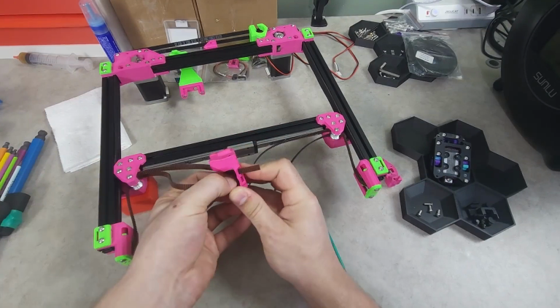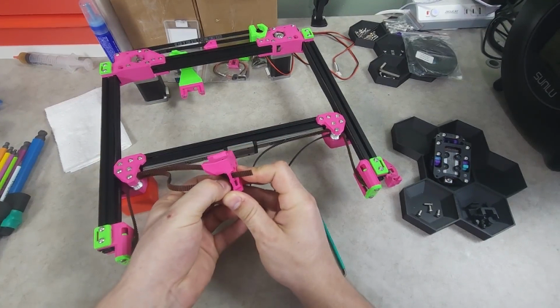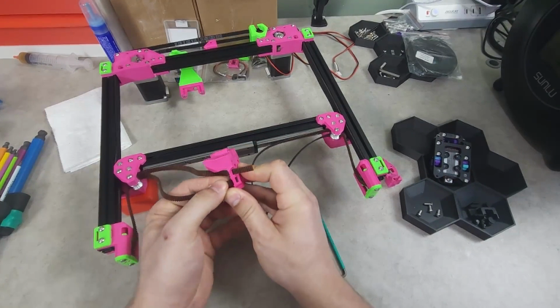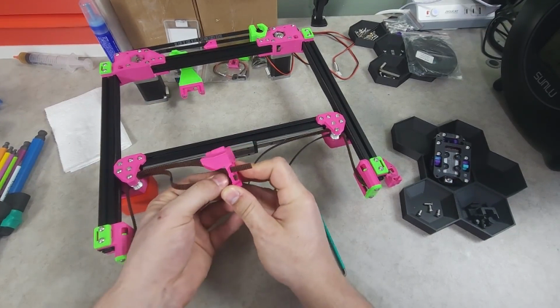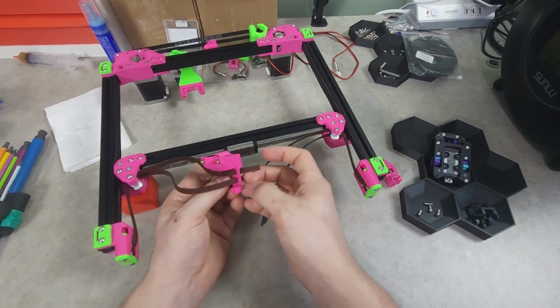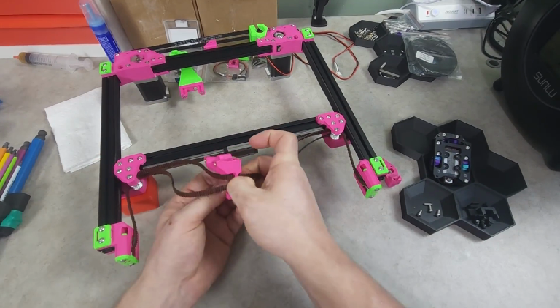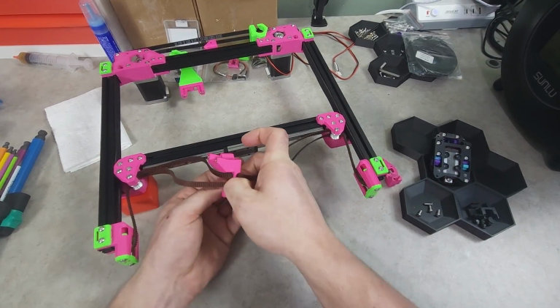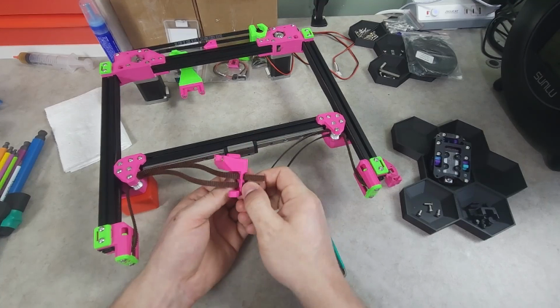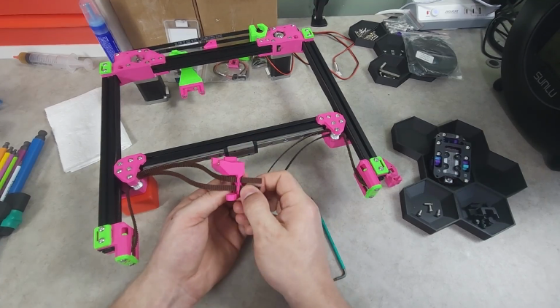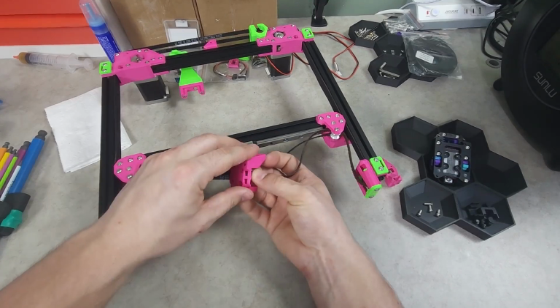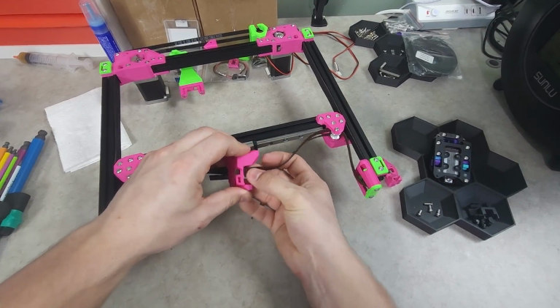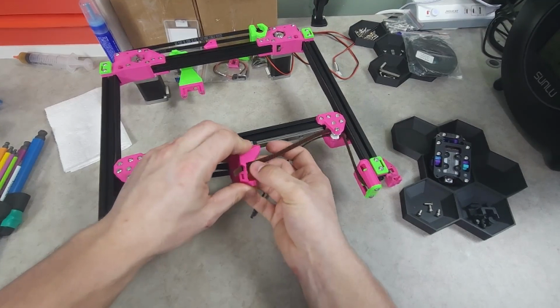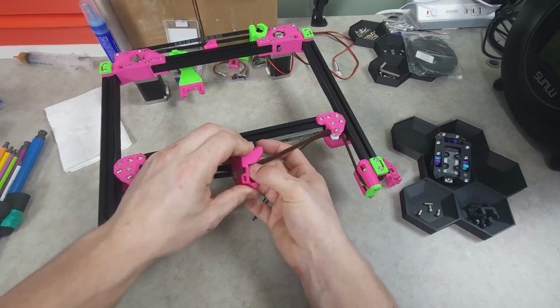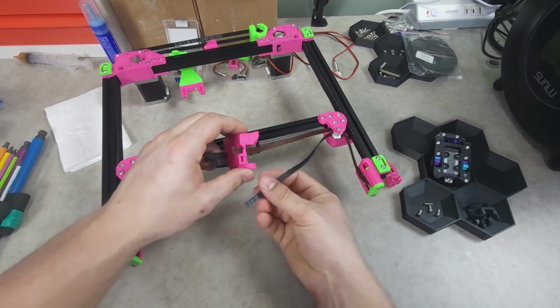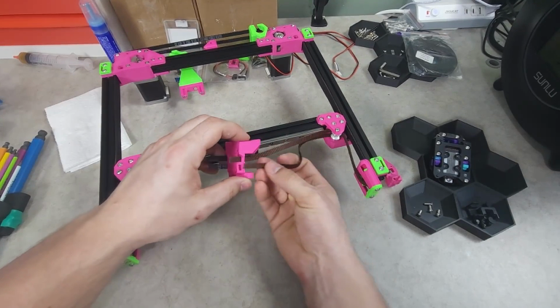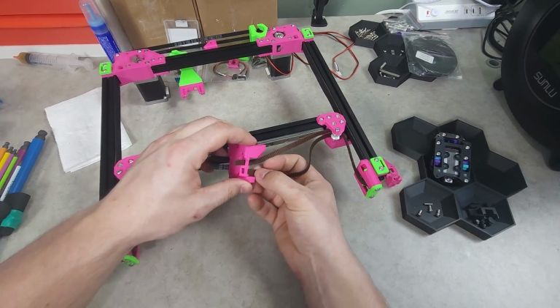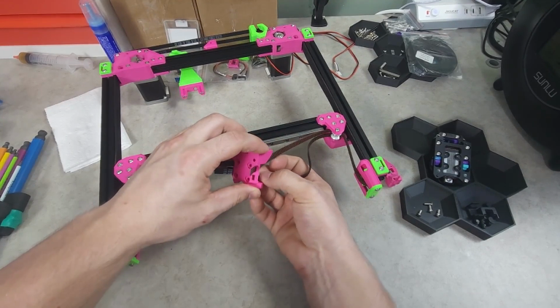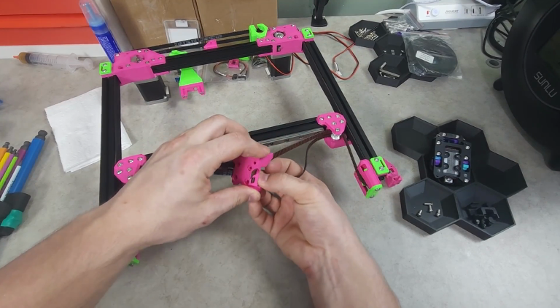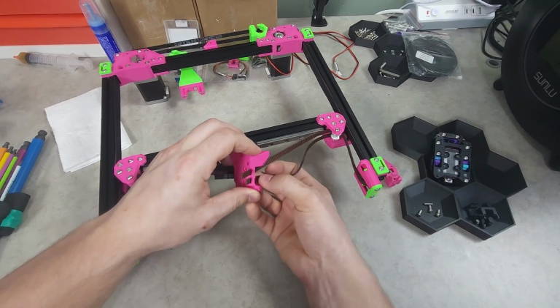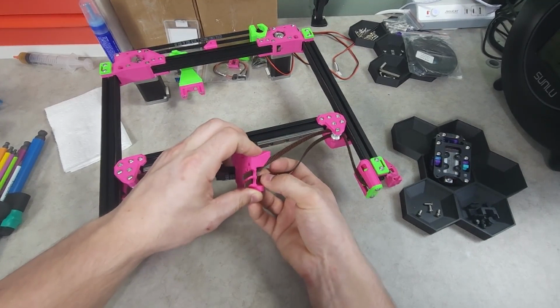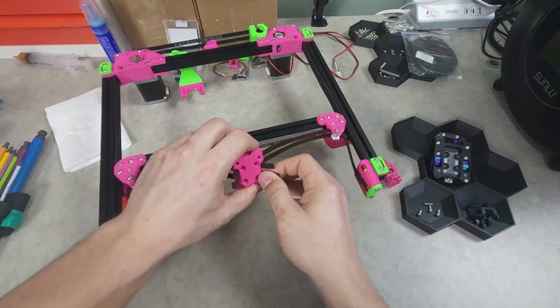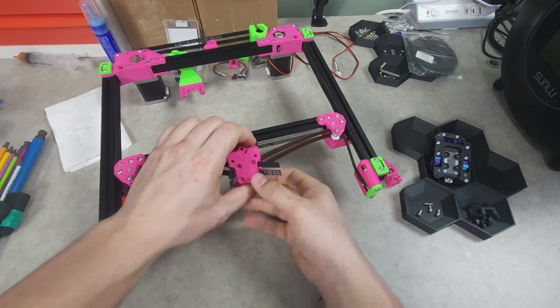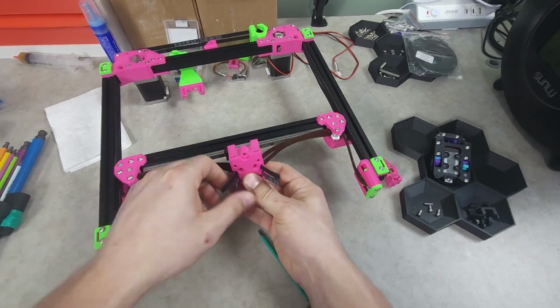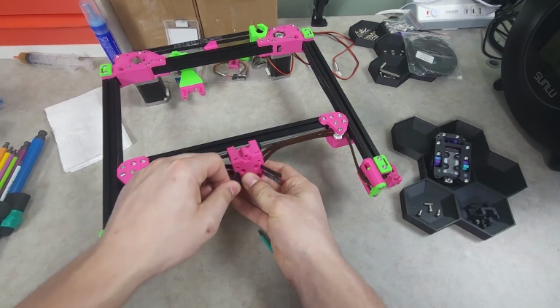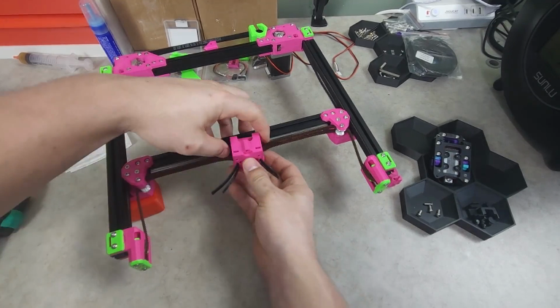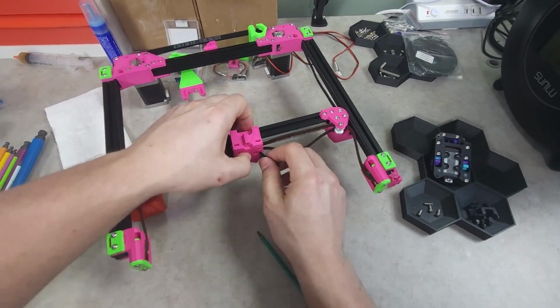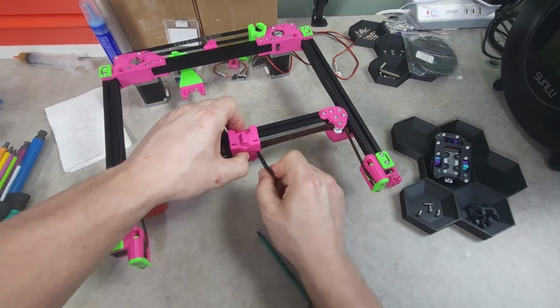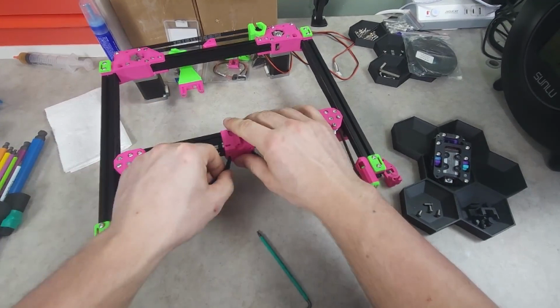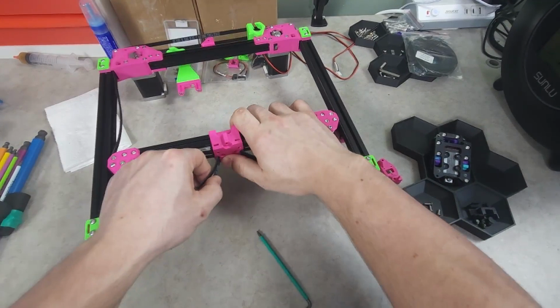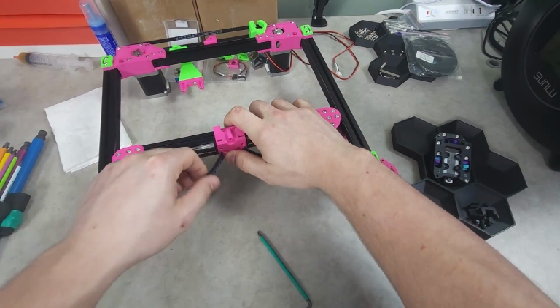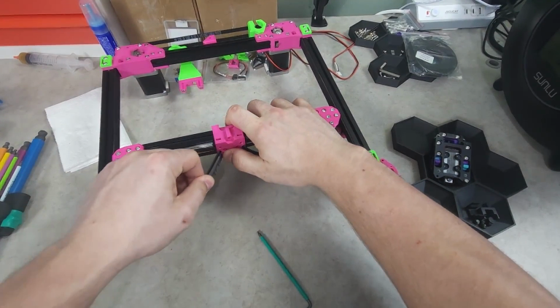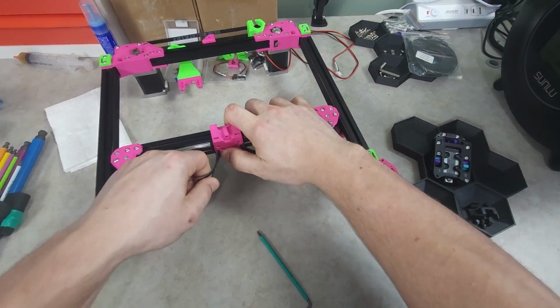When installing the X carriage, make sure you have the same amount of belt sticking out each side, tooth for tooth. If both belts were cut the same length and you have the same length sticking out each side, you will have even tension going into the belt tensioning process.